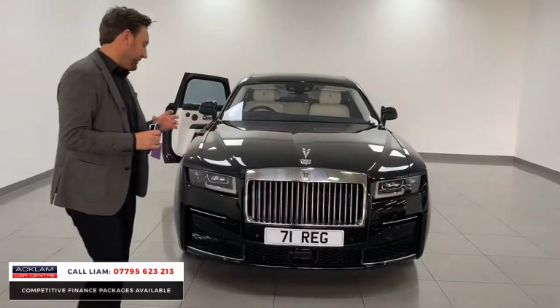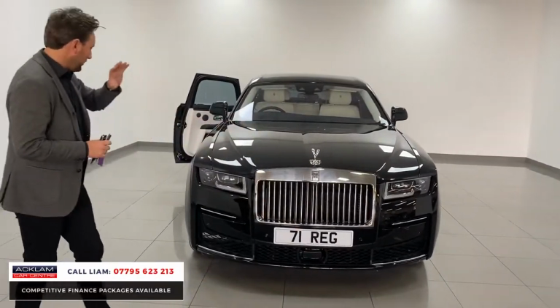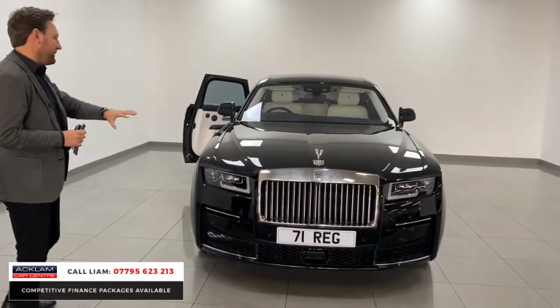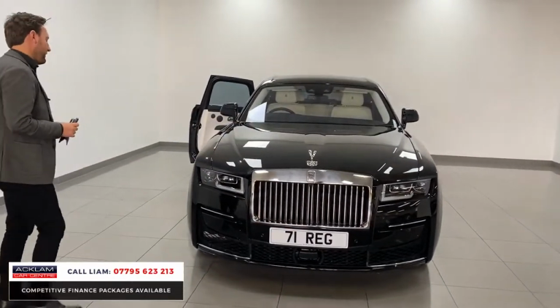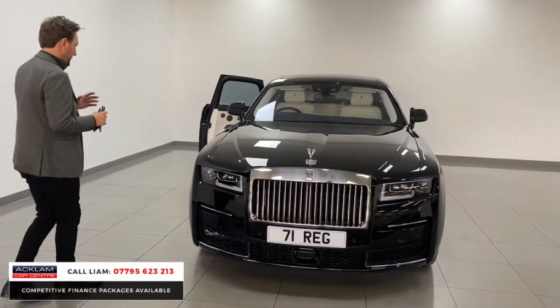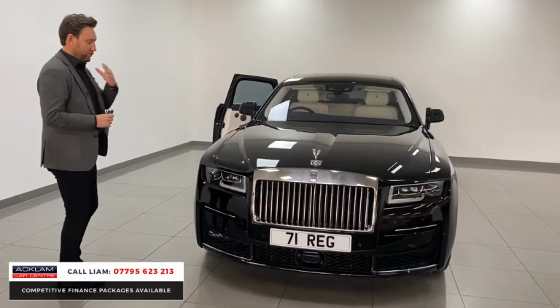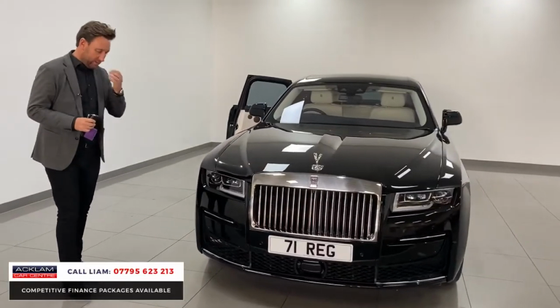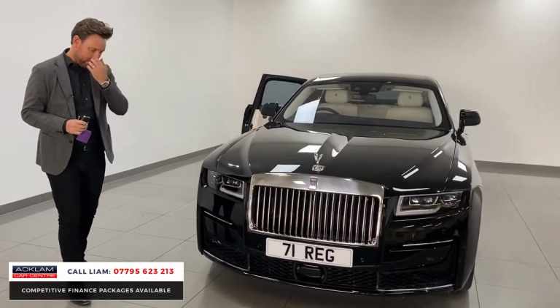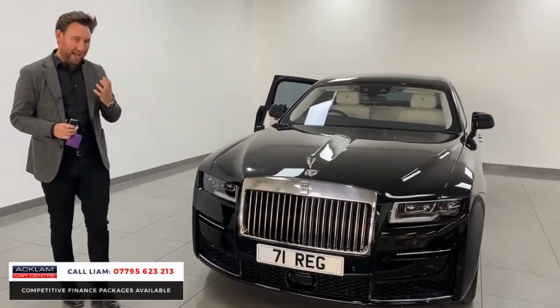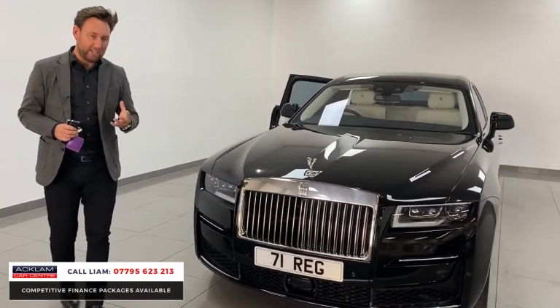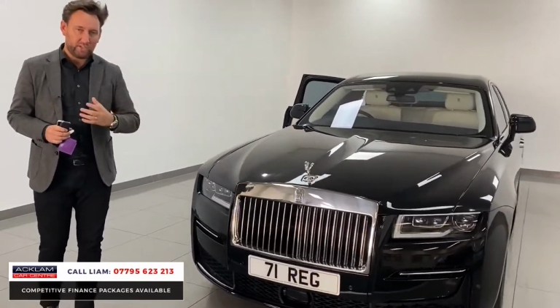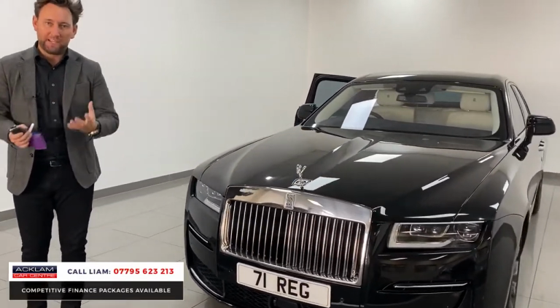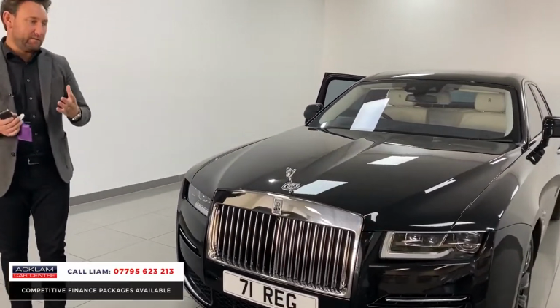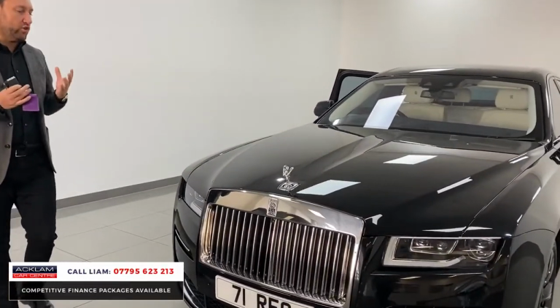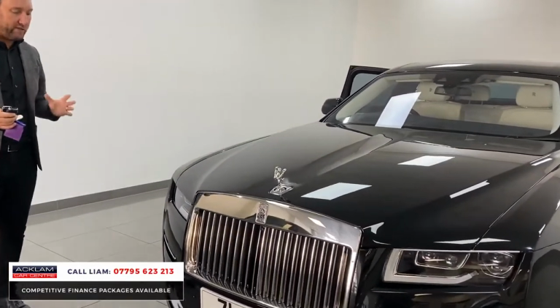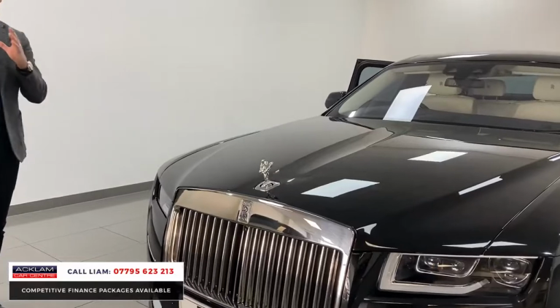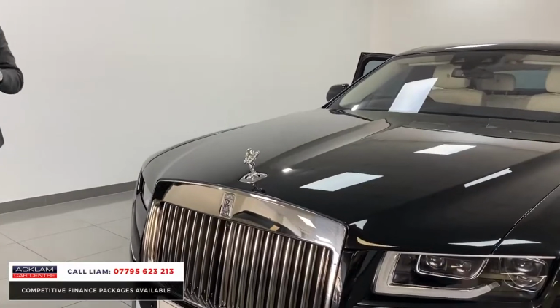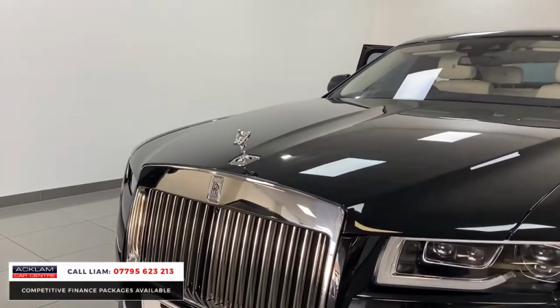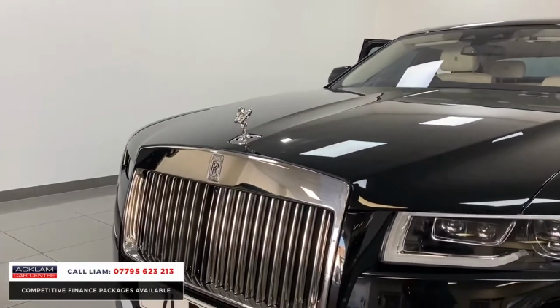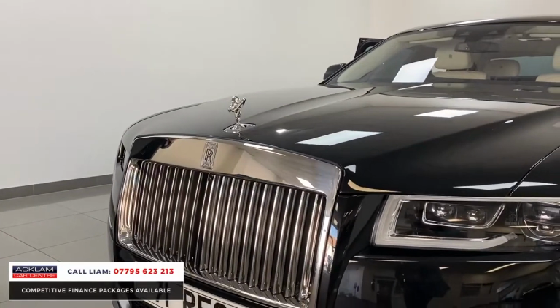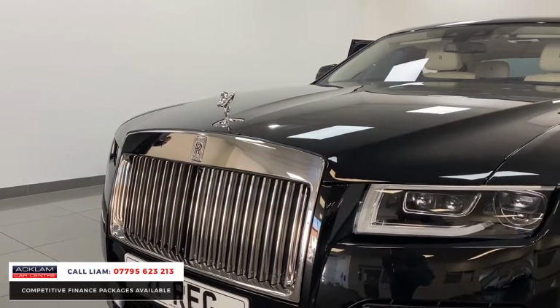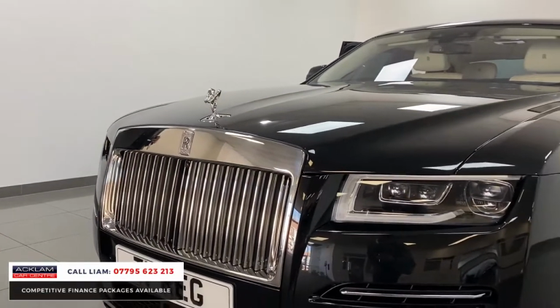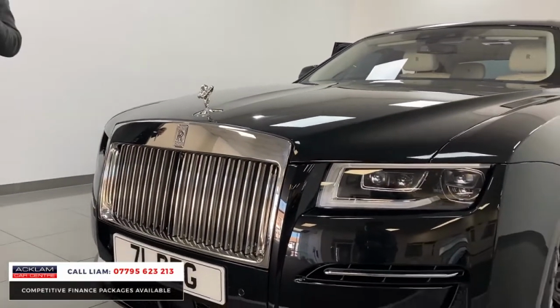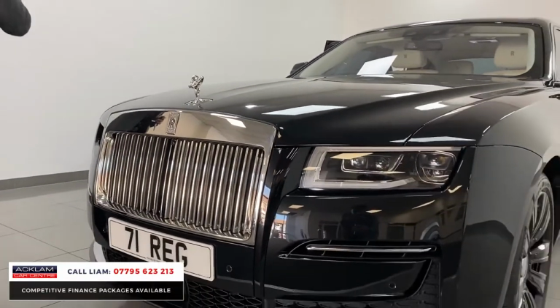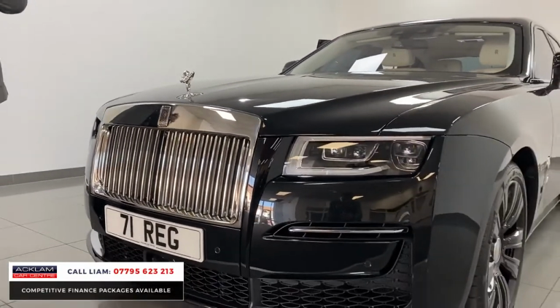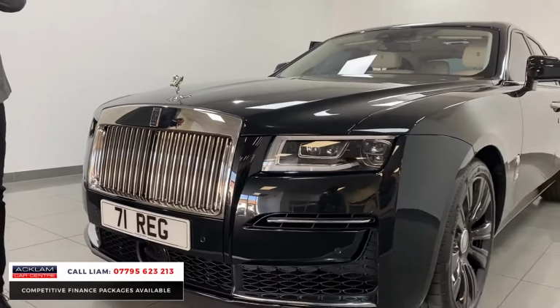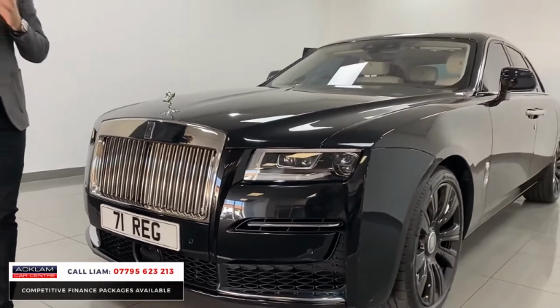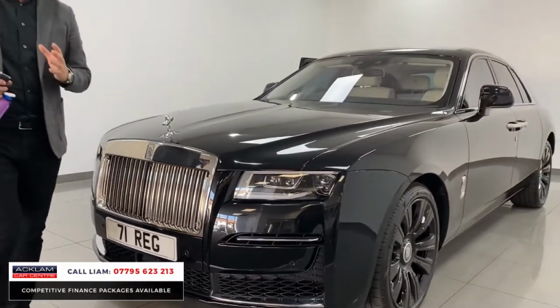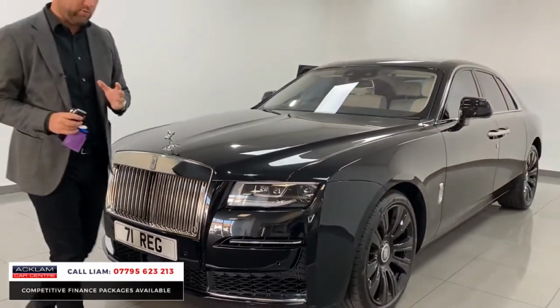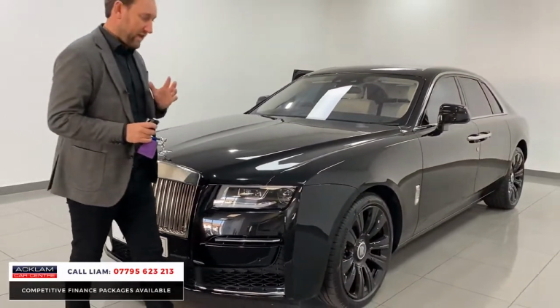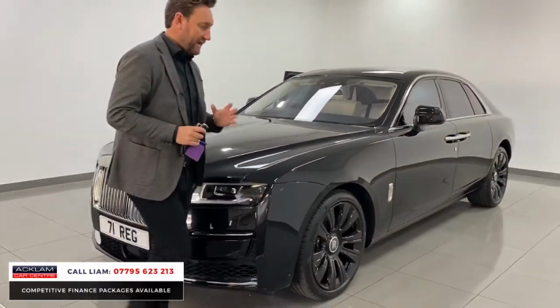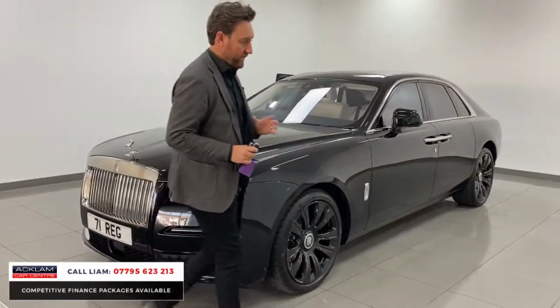It's got the illuminated grille, it's got the shooting star headlining, it's got the picnic tables, it's got the rear theatre — it has all the specification. I'm advertising the car now at £317,990.